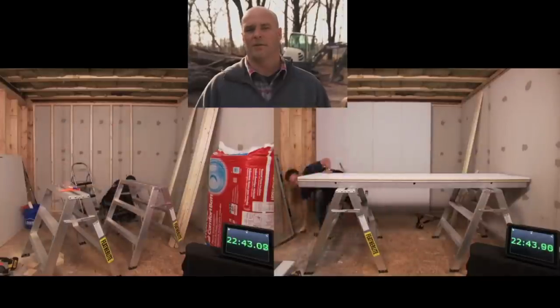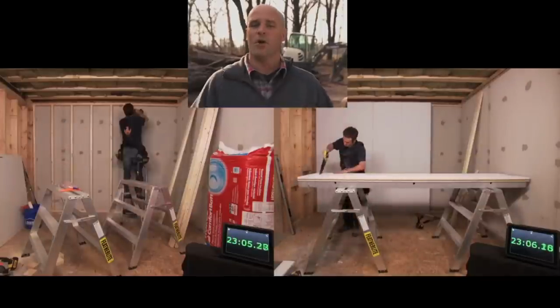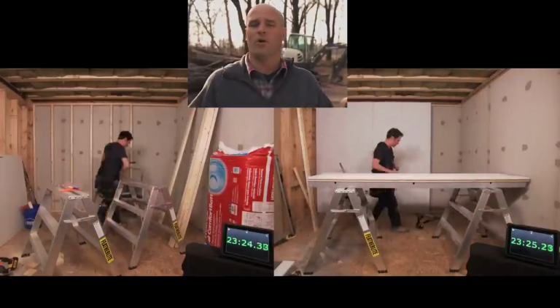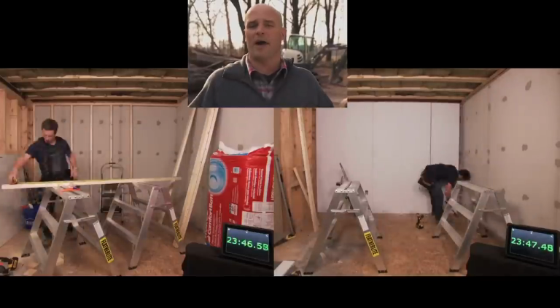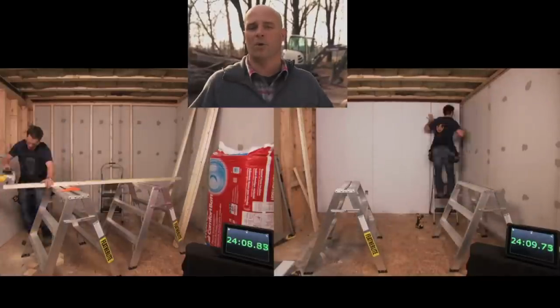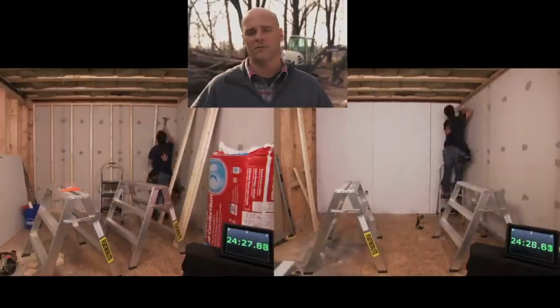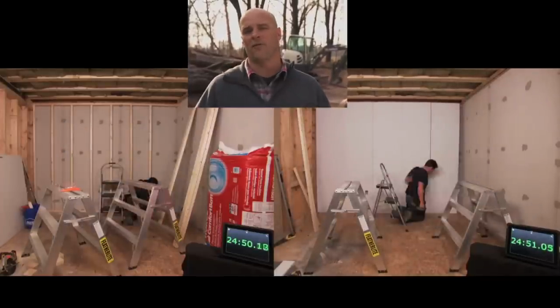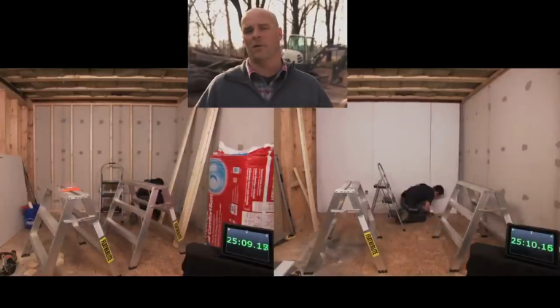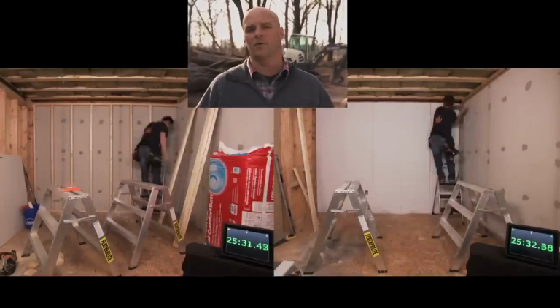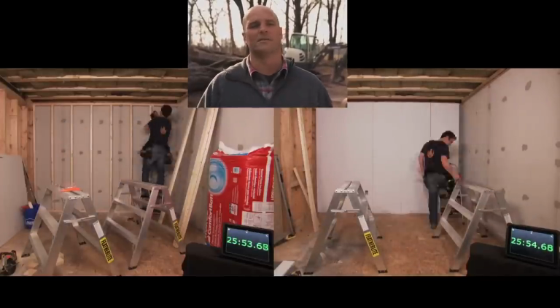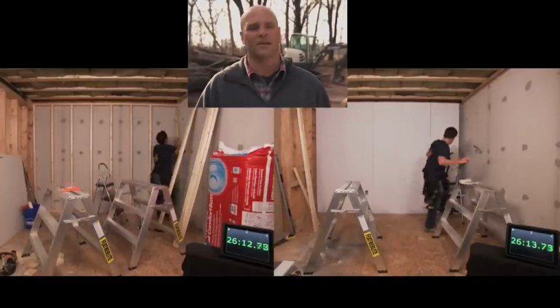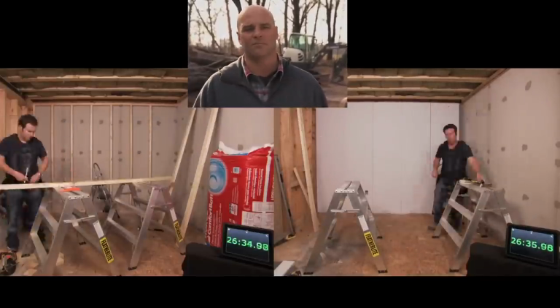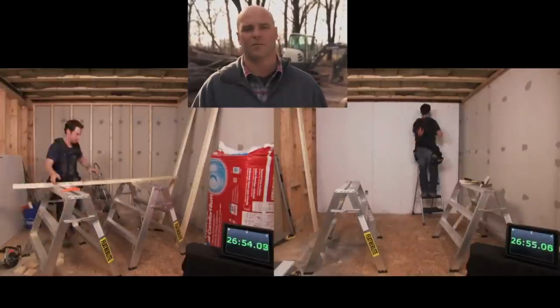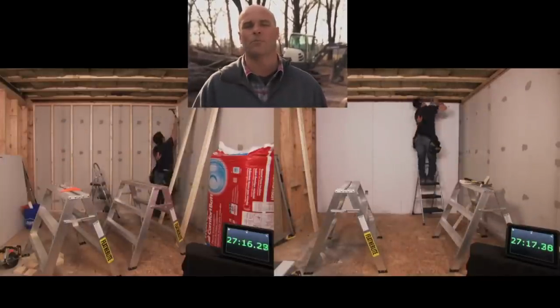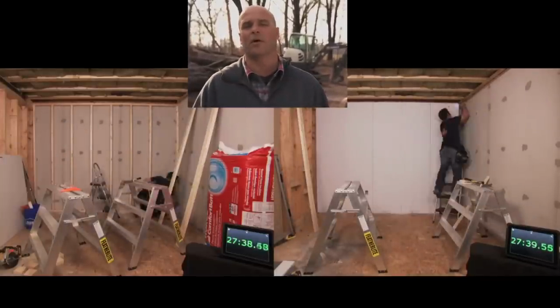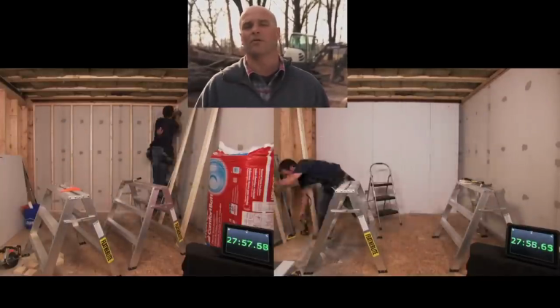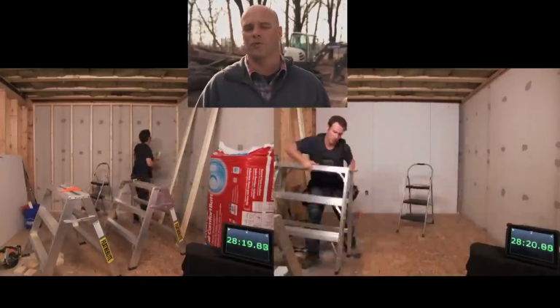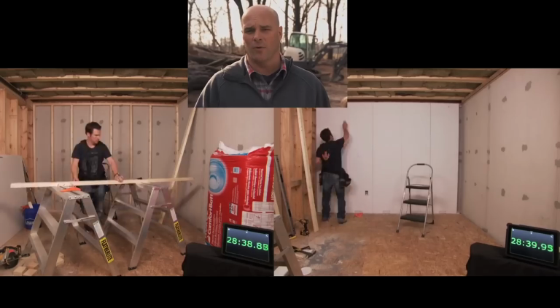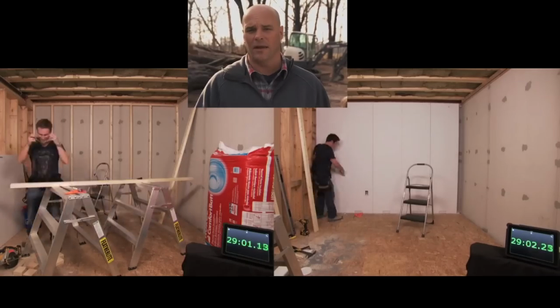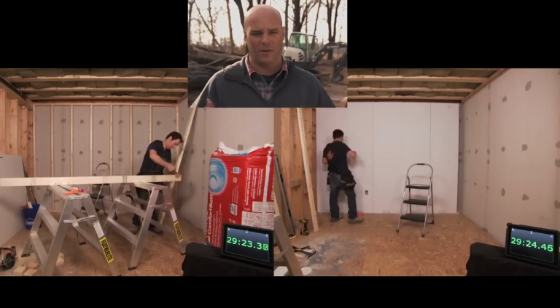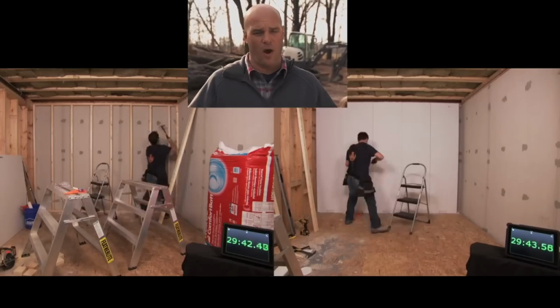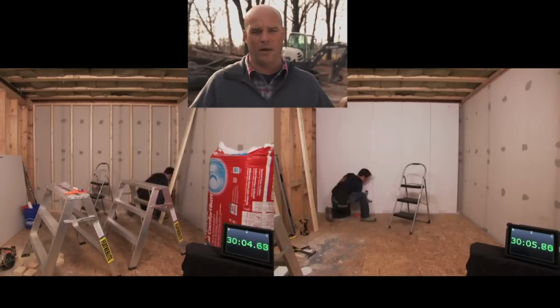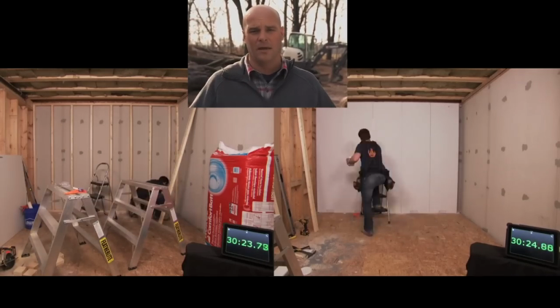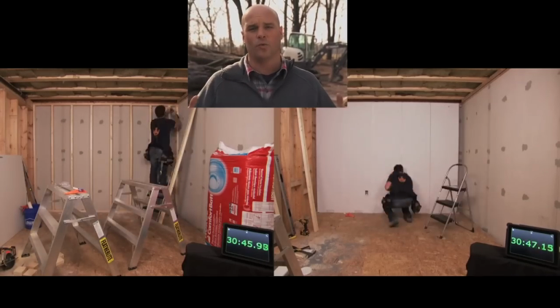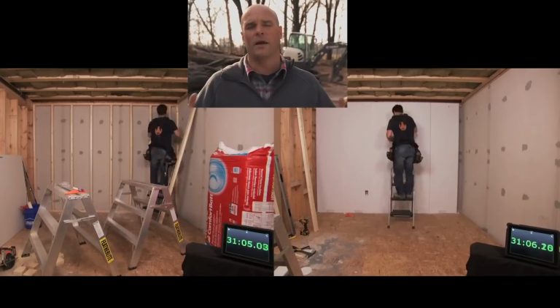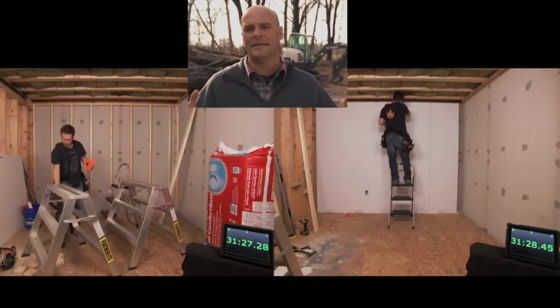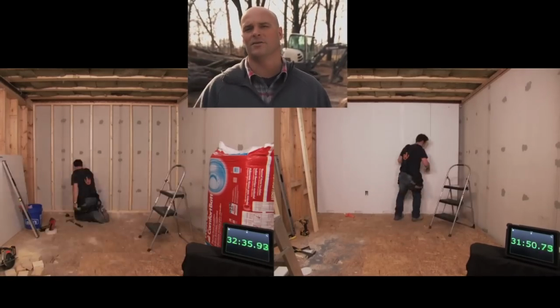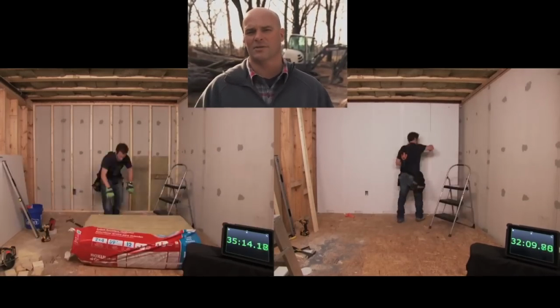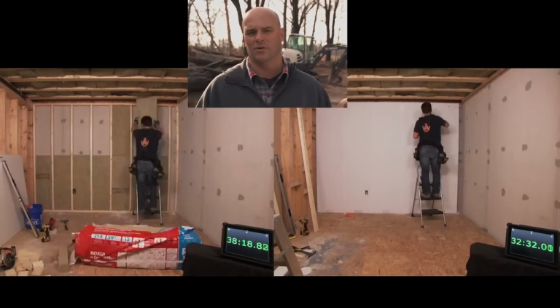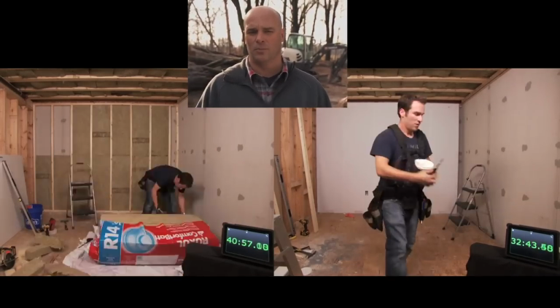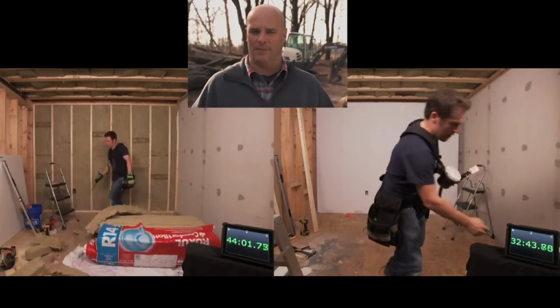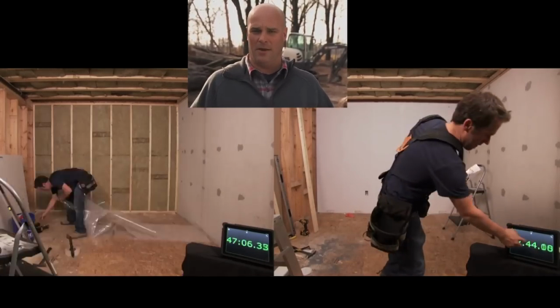SmartWall packs most of your framing, your insulation, your vapor barrier, your drywall, and even the priming into one easy-to-install 2x8 panel.